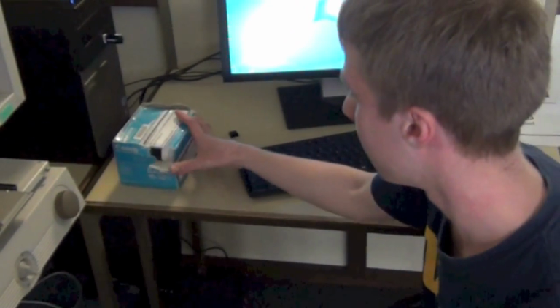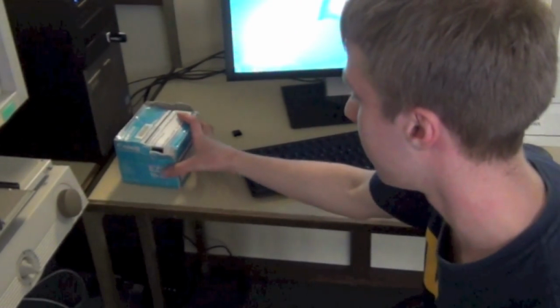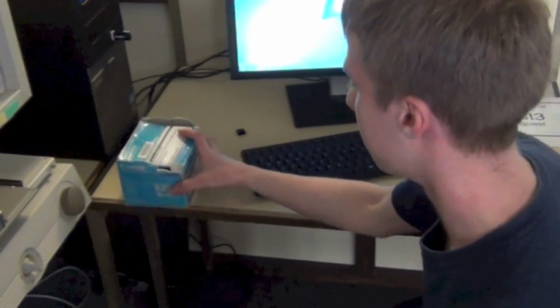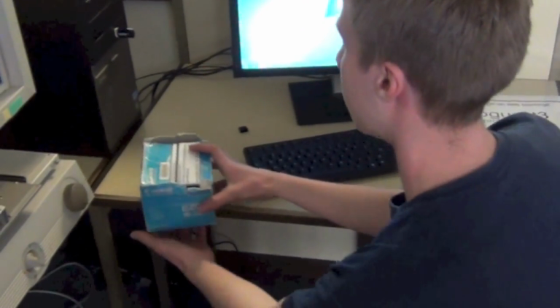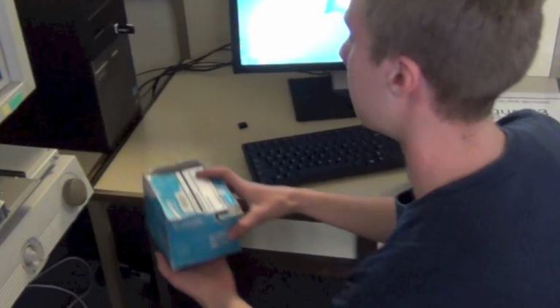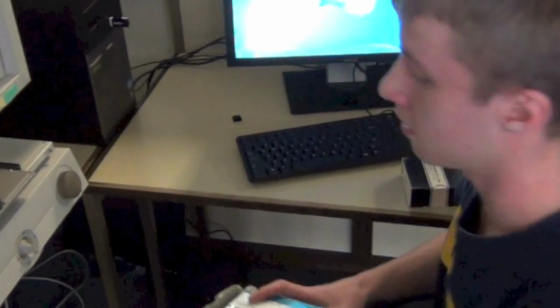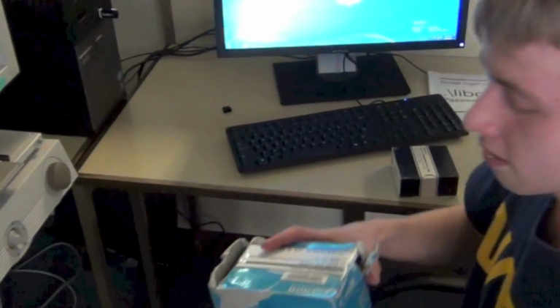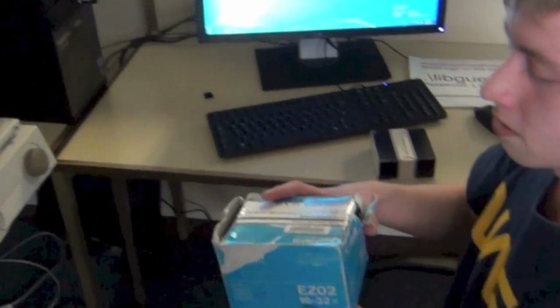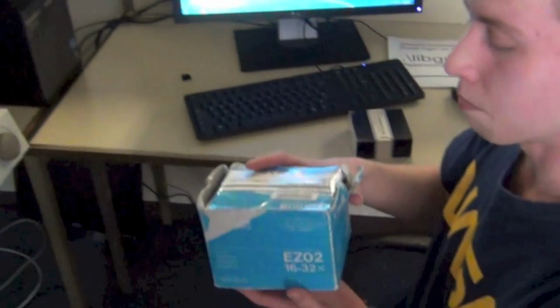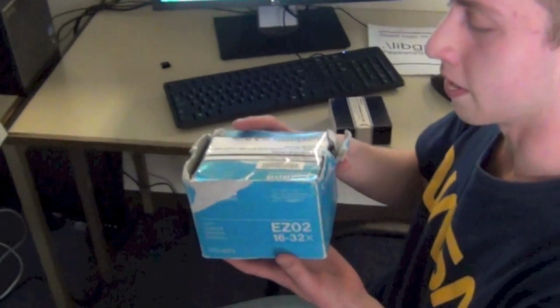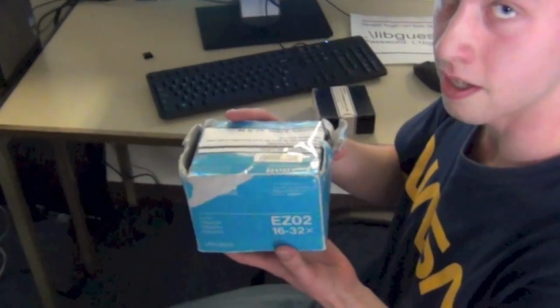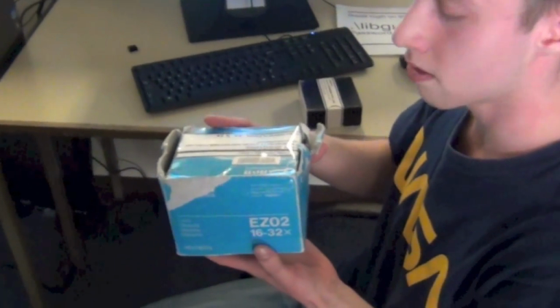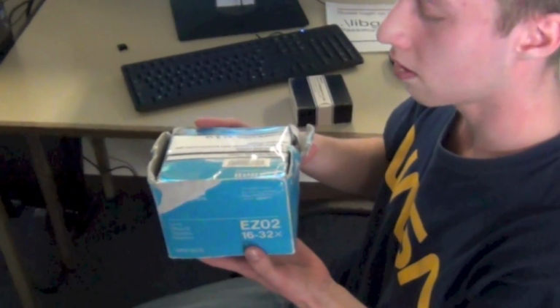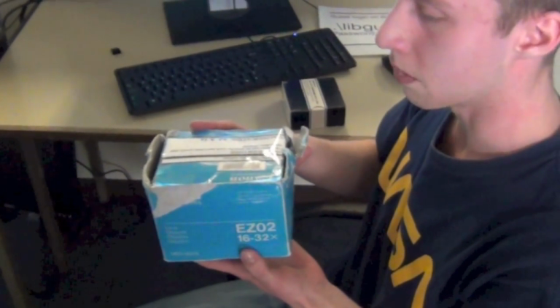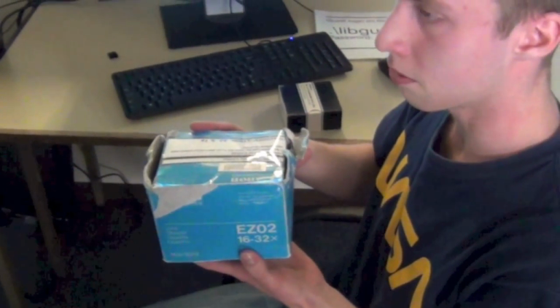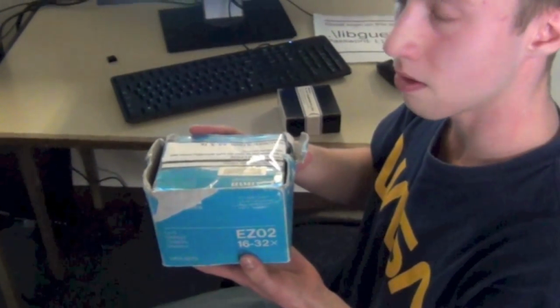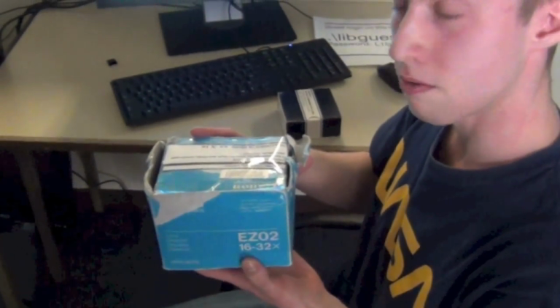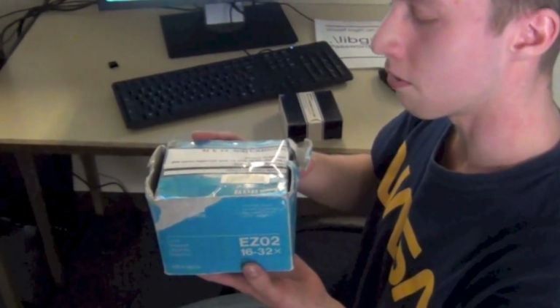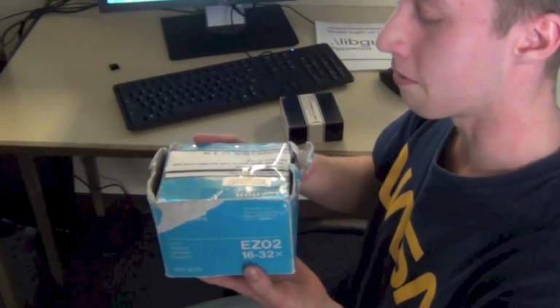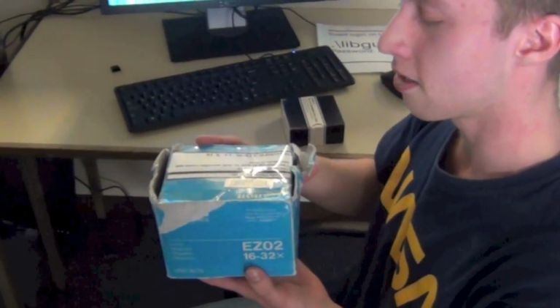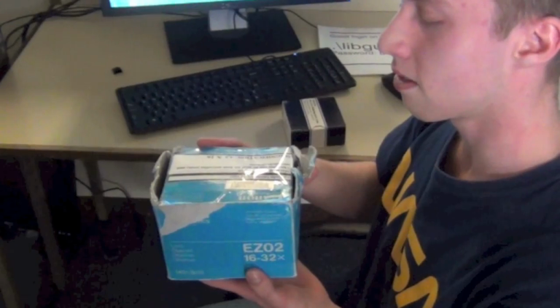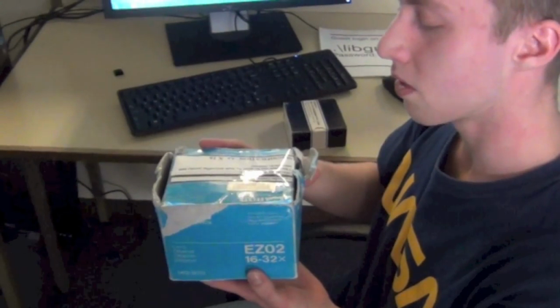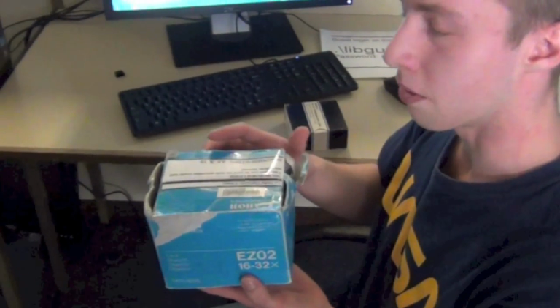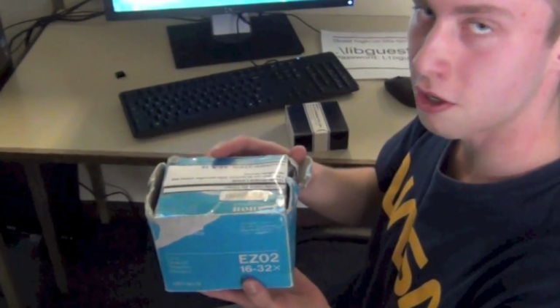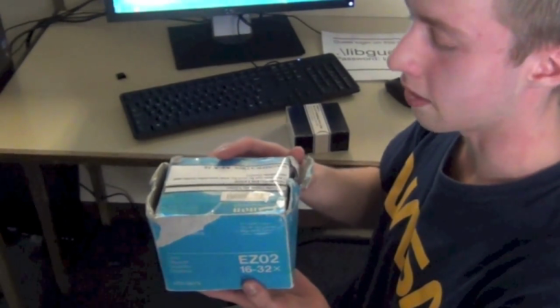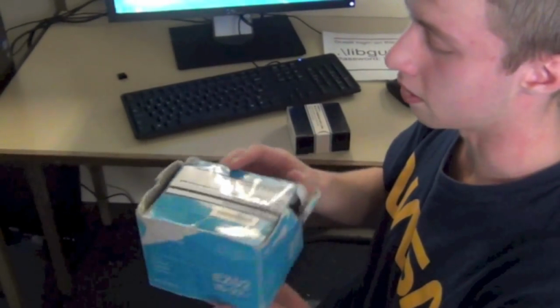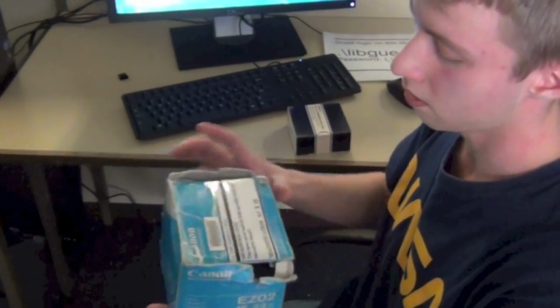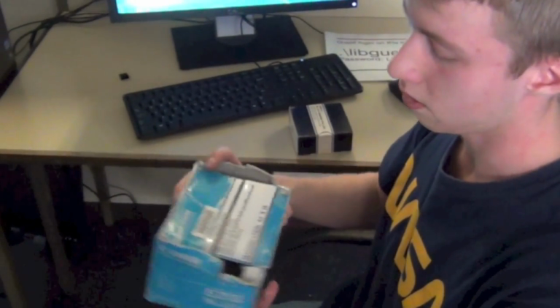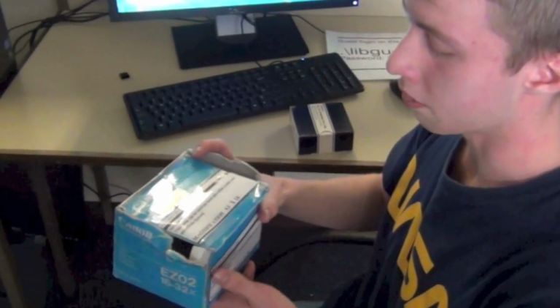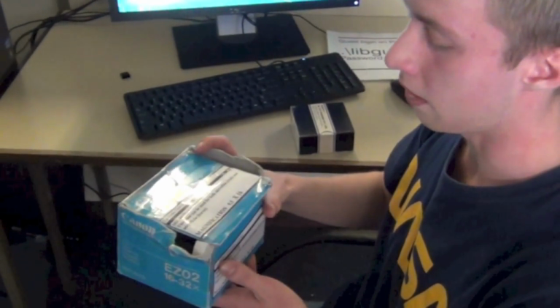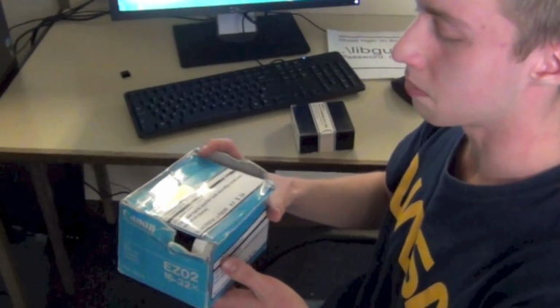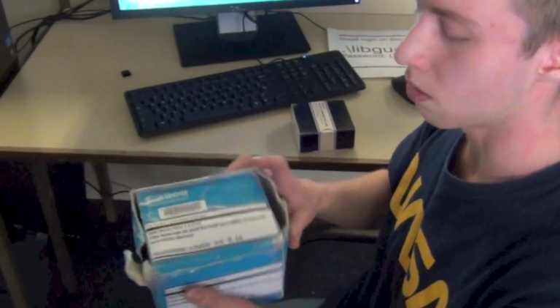First, you'll need to go down to the library front desk and borrow these lenses. There will be two for two different magnifications, but you should only need the 9.5 x 6.1.